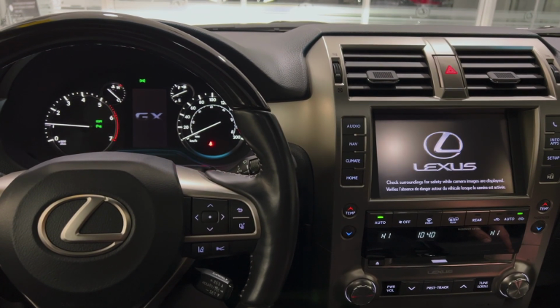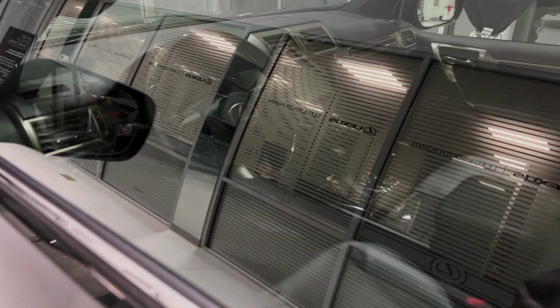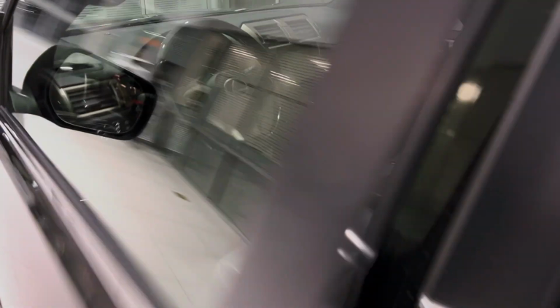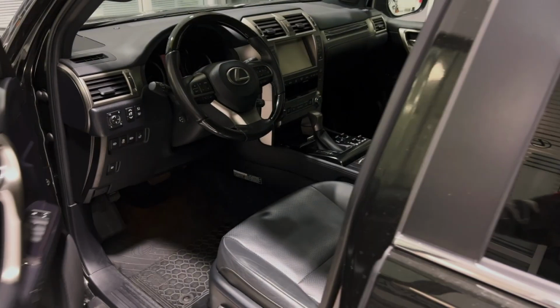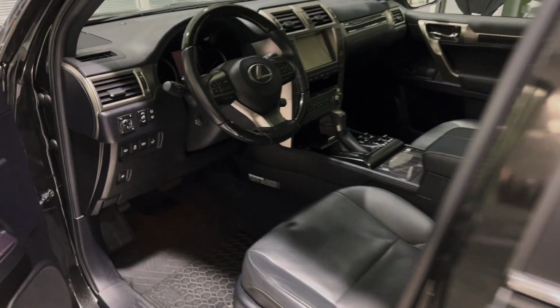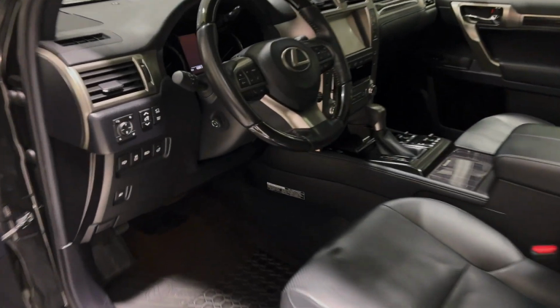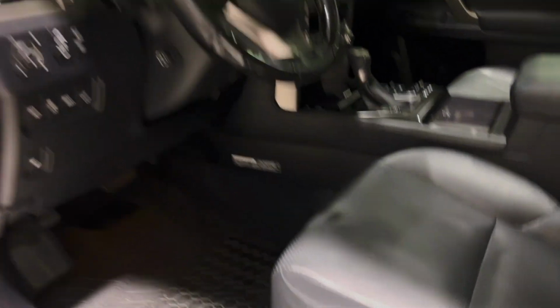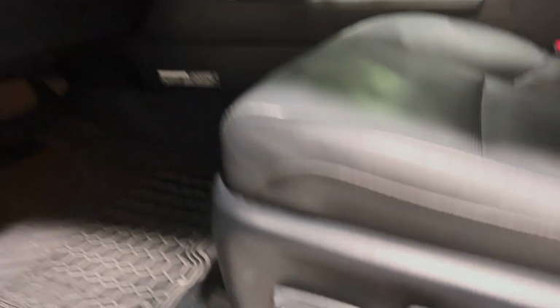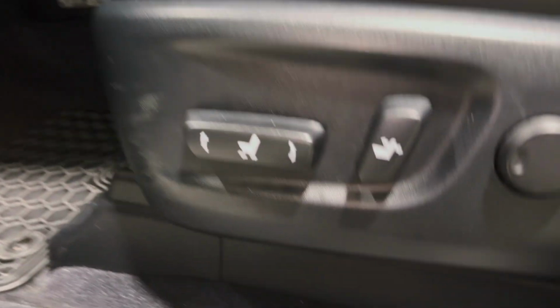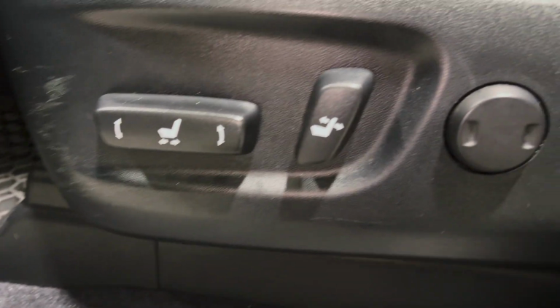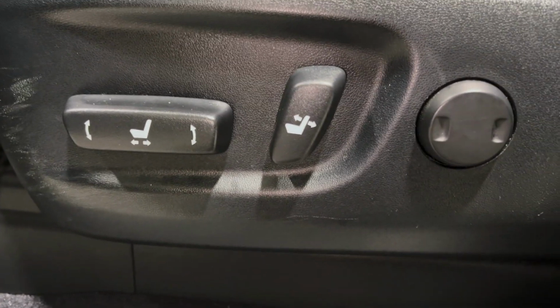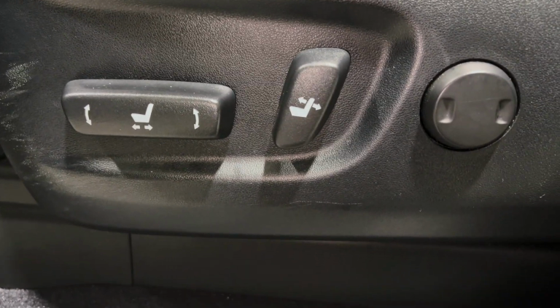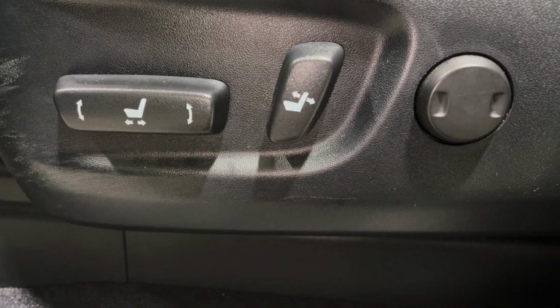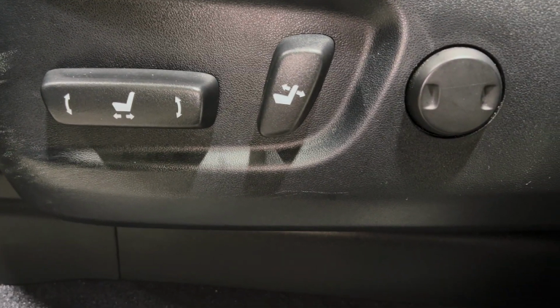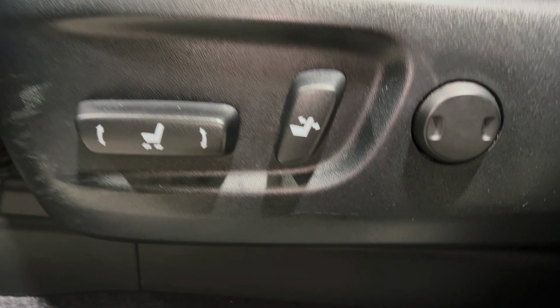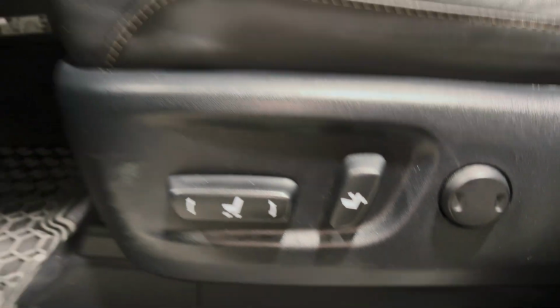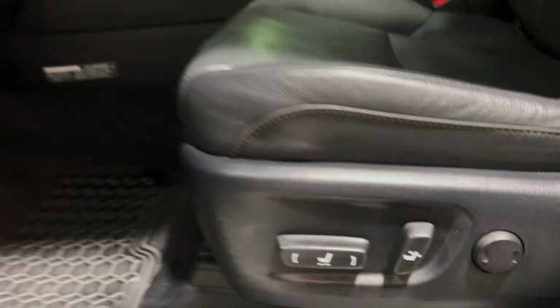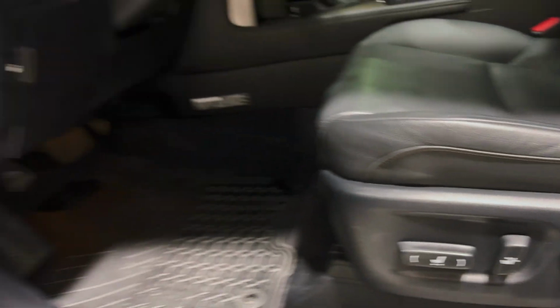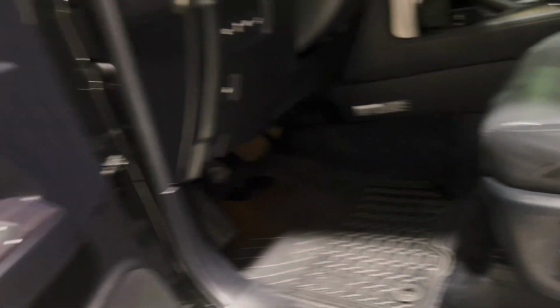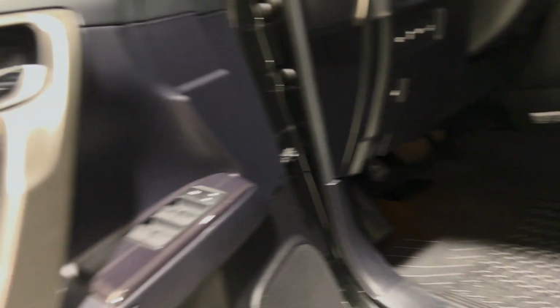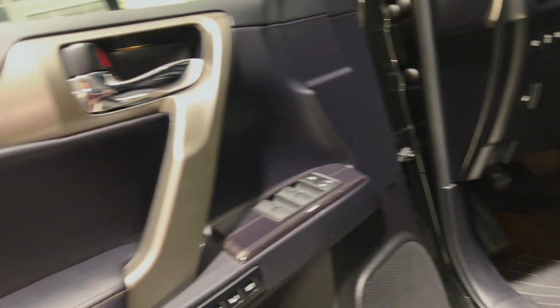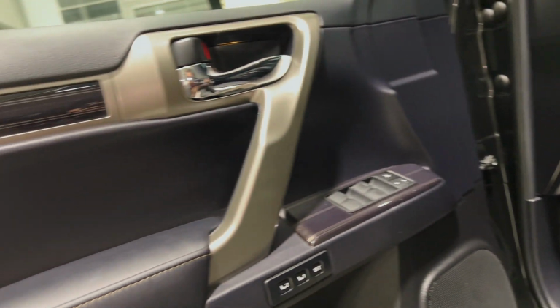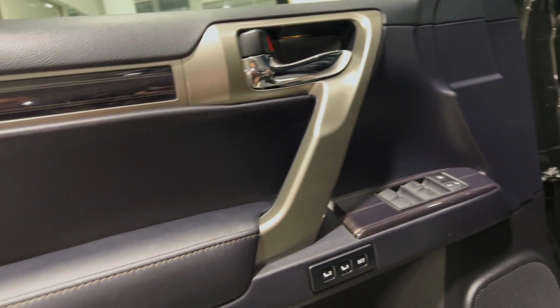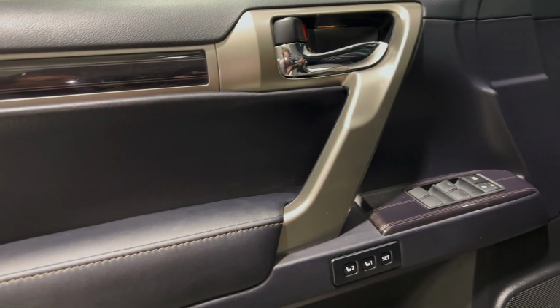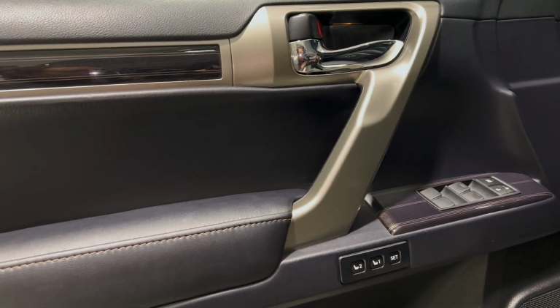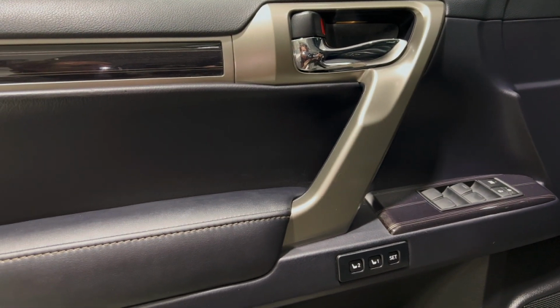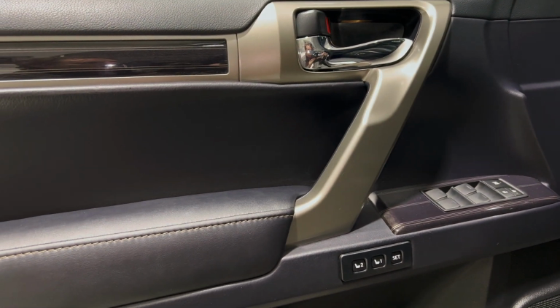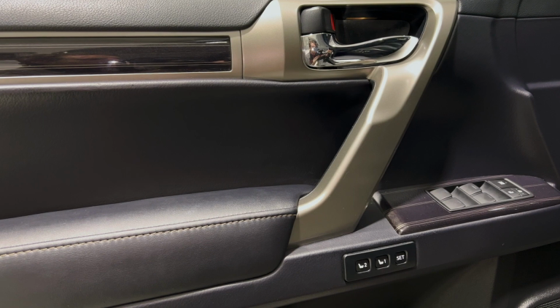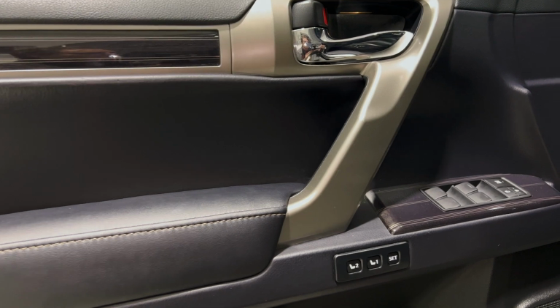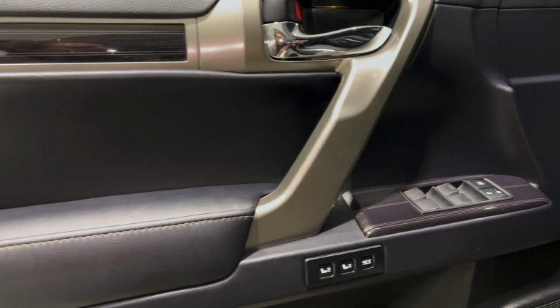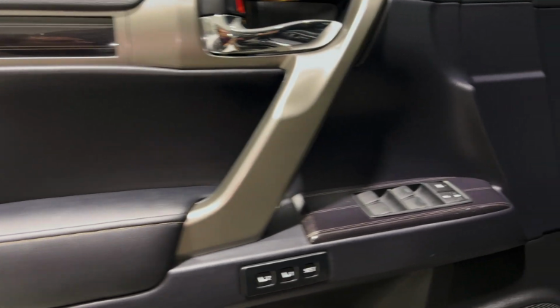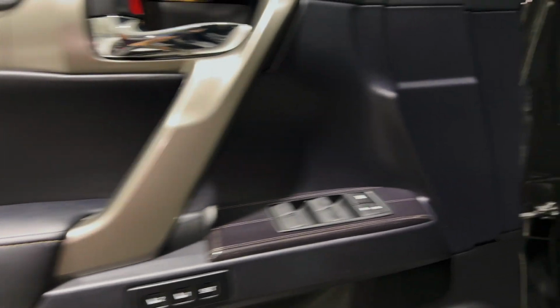Additional features include a power moonroof, heated and ventilated front seats, driver seat memory system, heated outer seats in the second row, power folding third row, and a heated steering wheel.